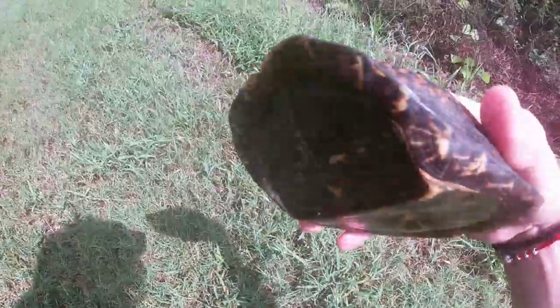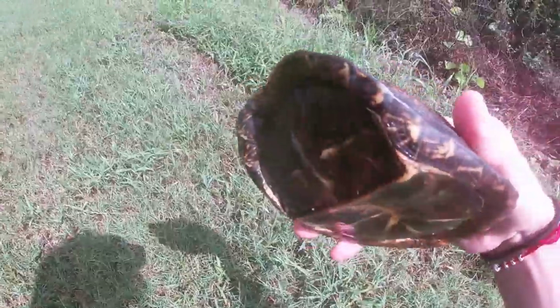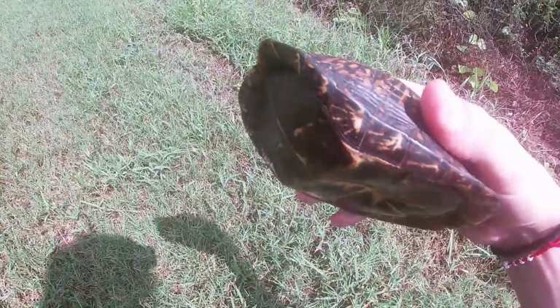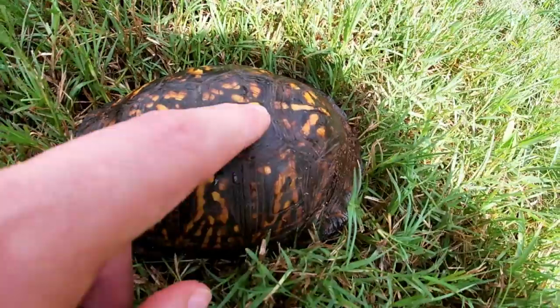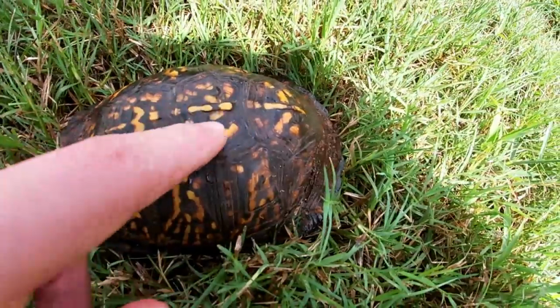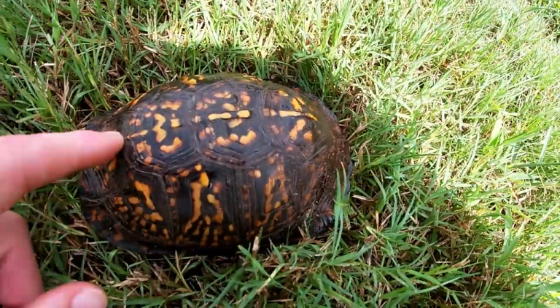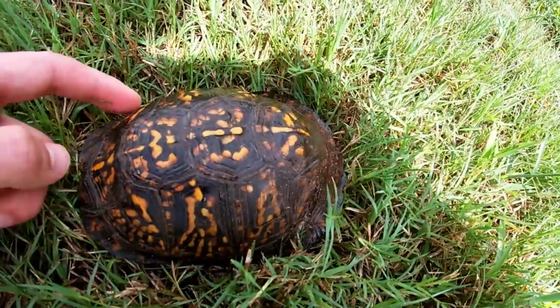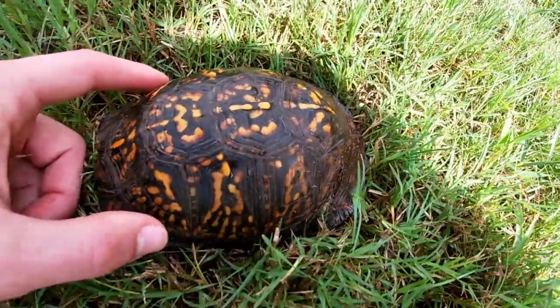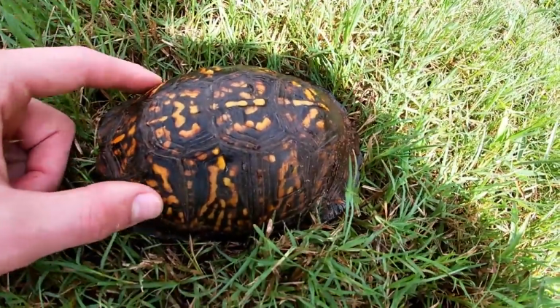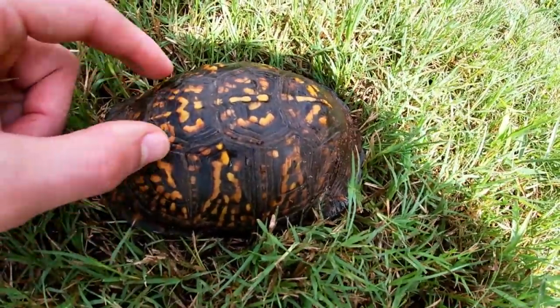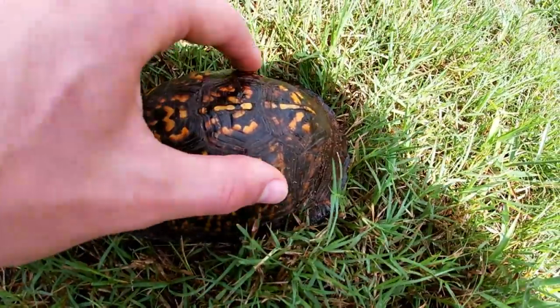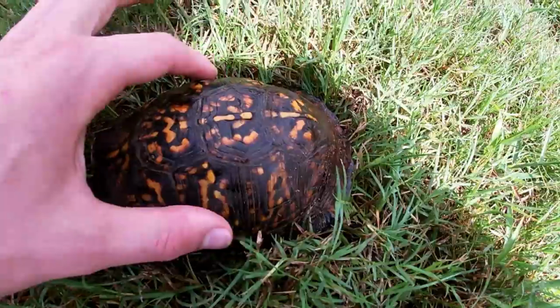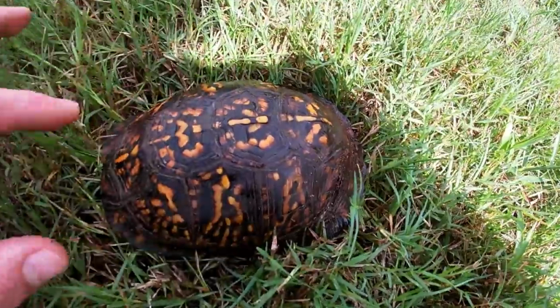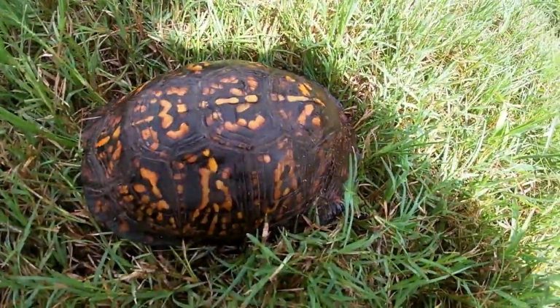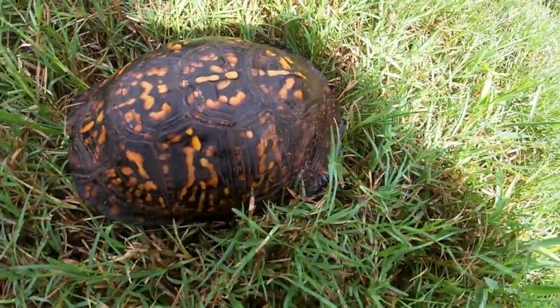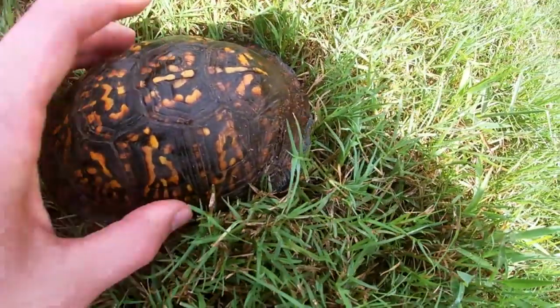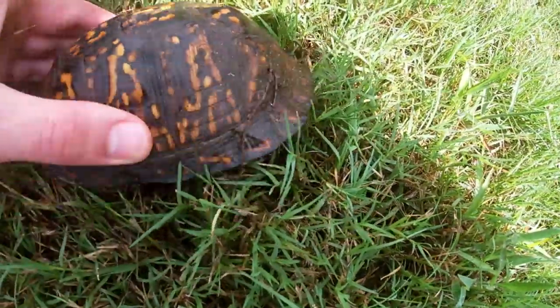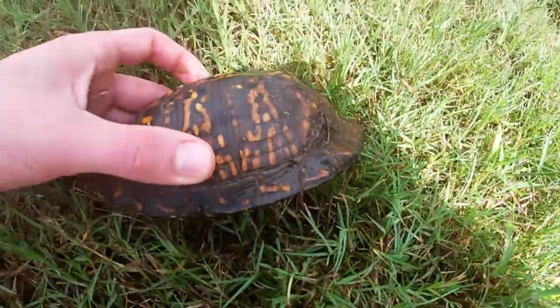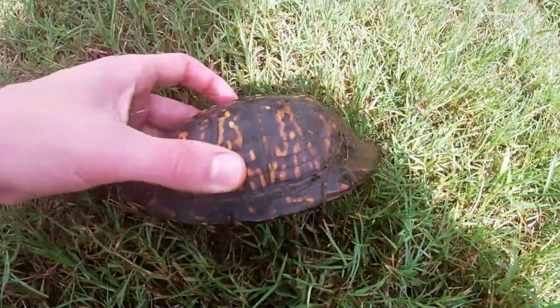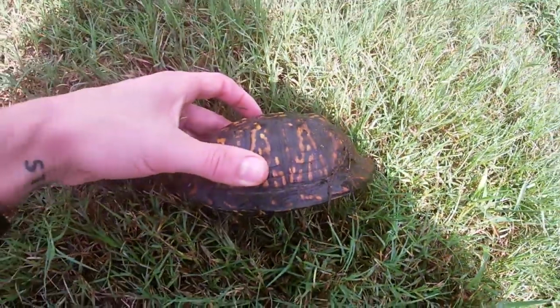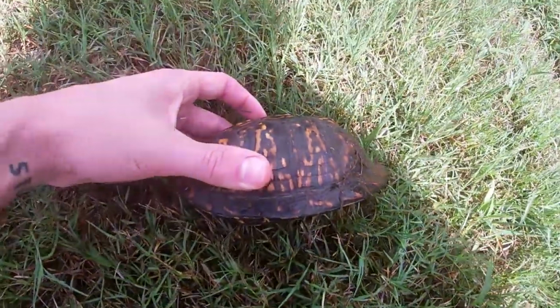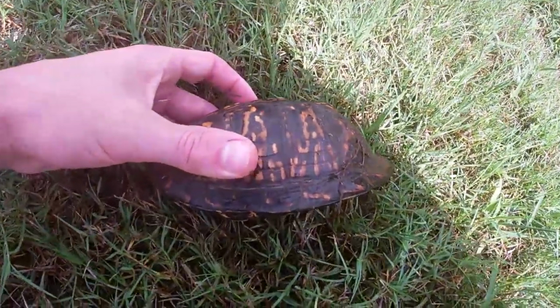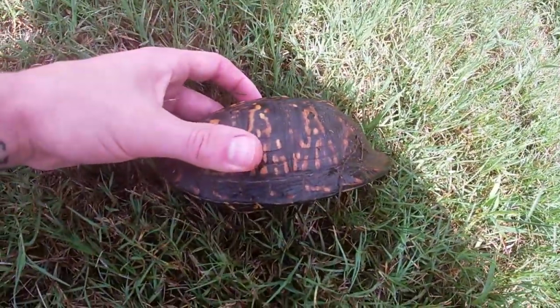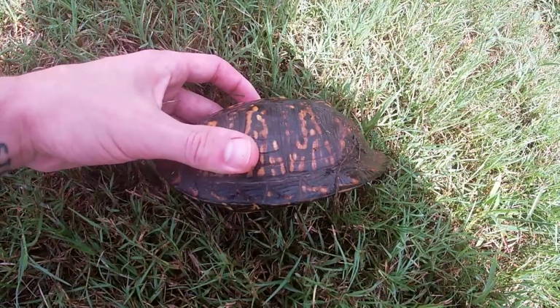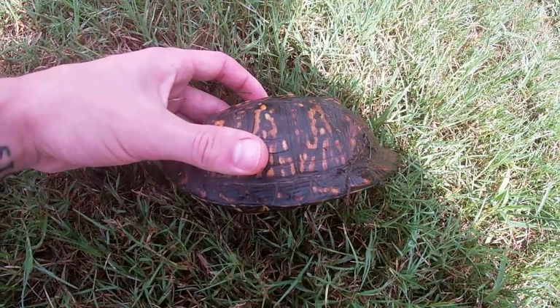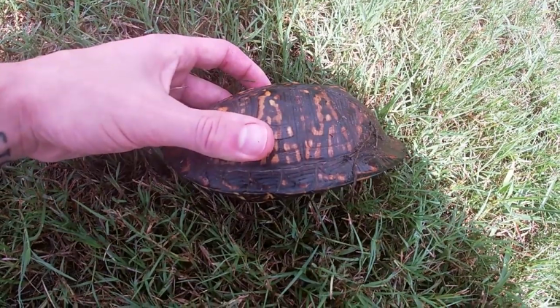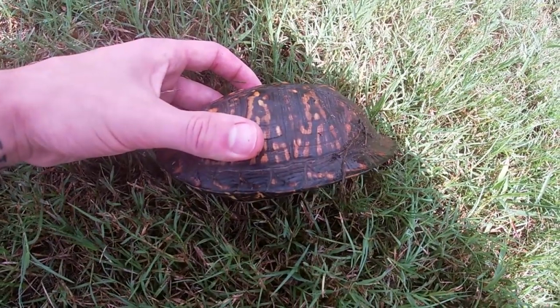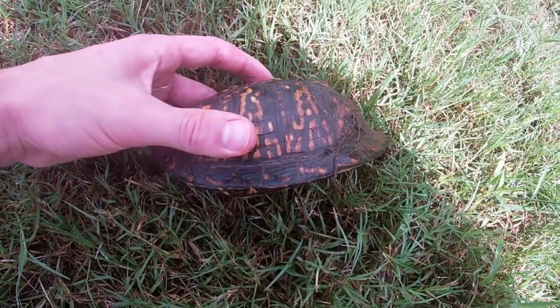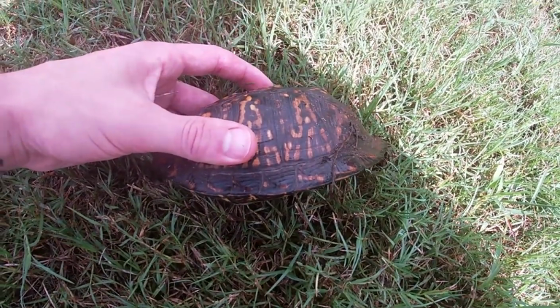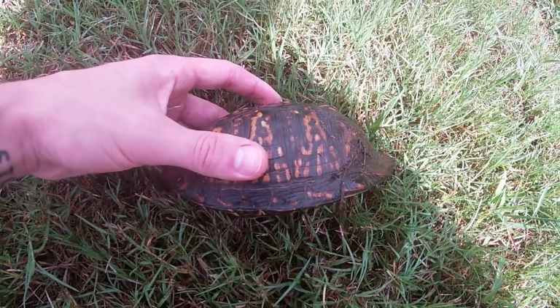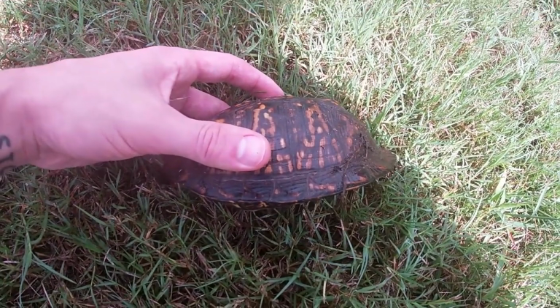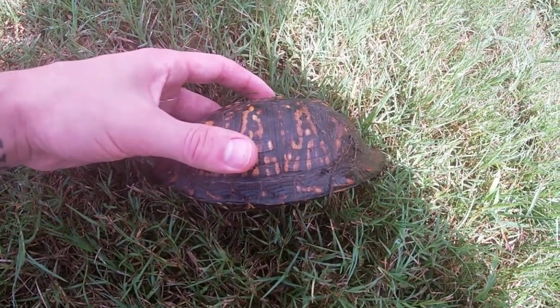We can see the orange bright coloration on top of the carapace and the high round domed shell — this is how you can distinguish a box turtle.